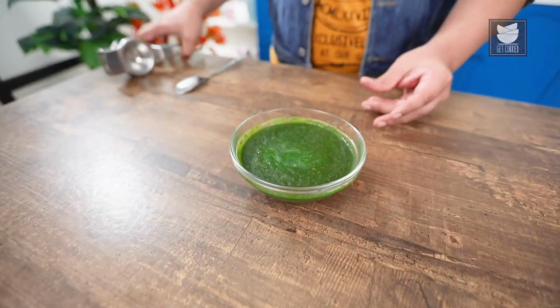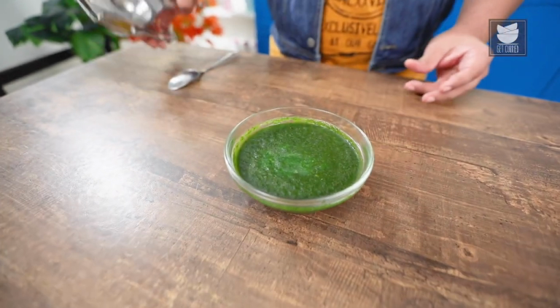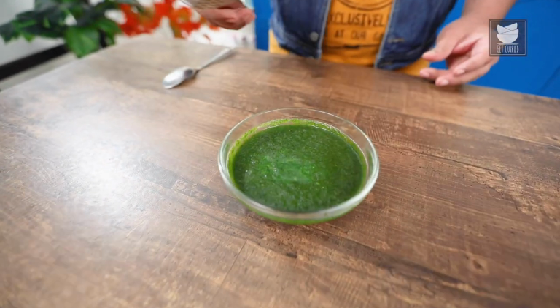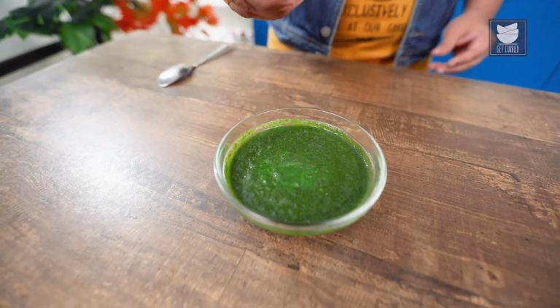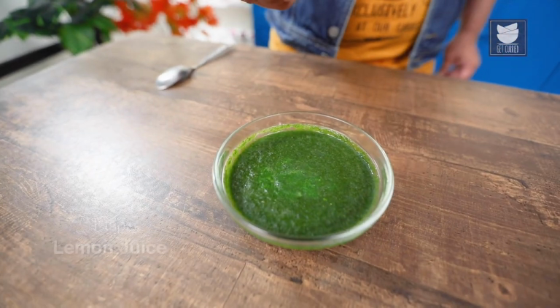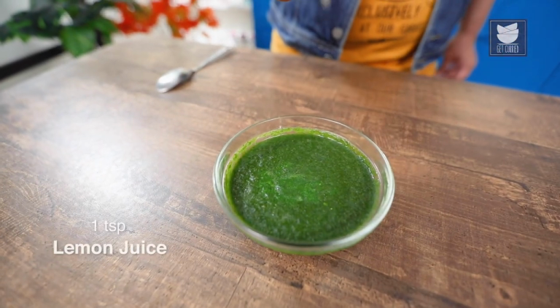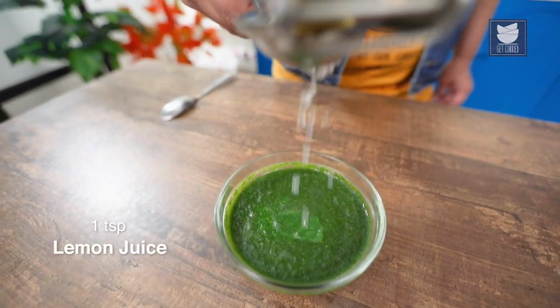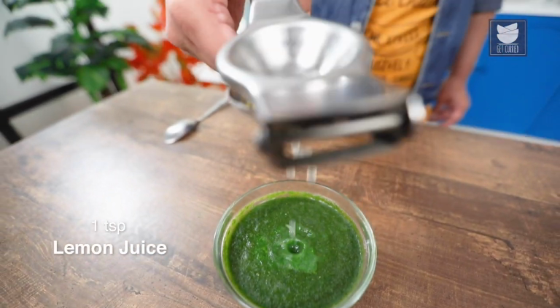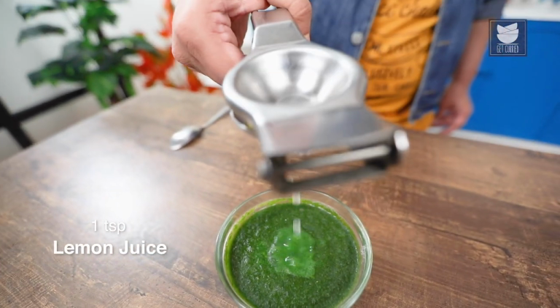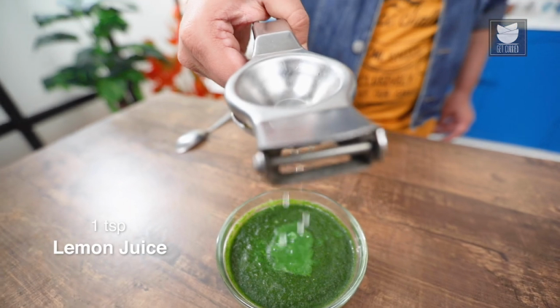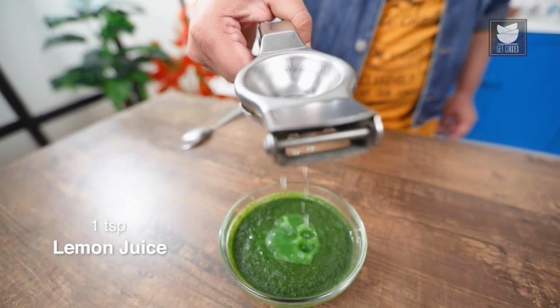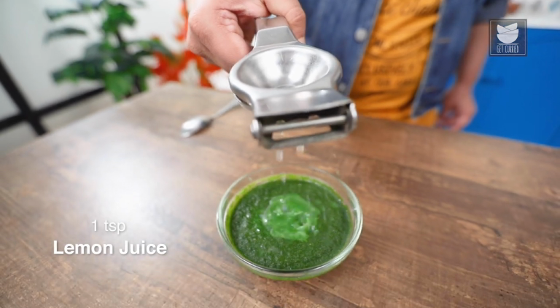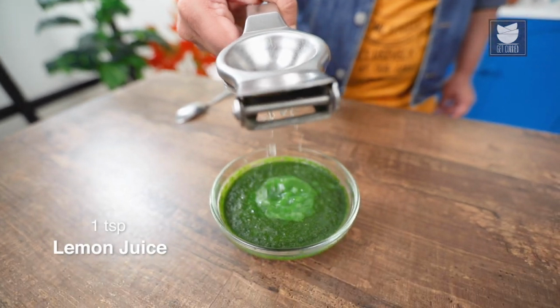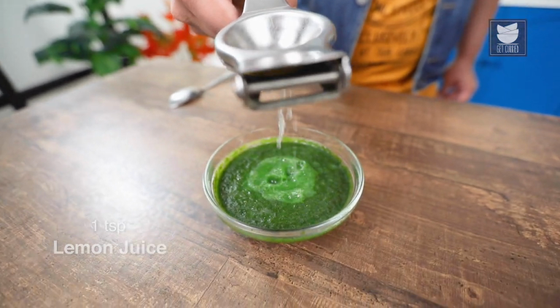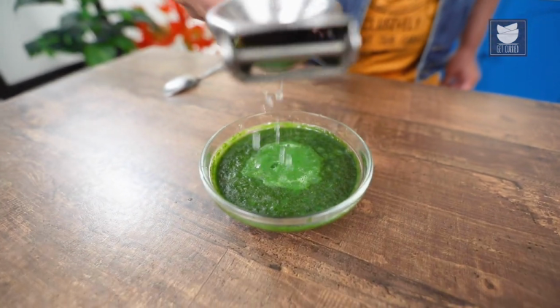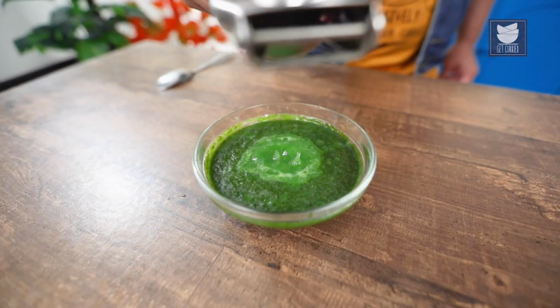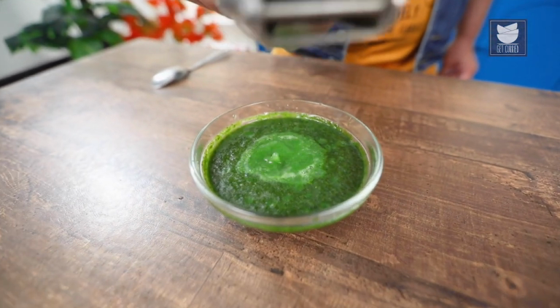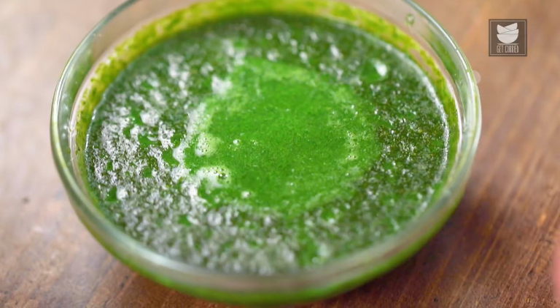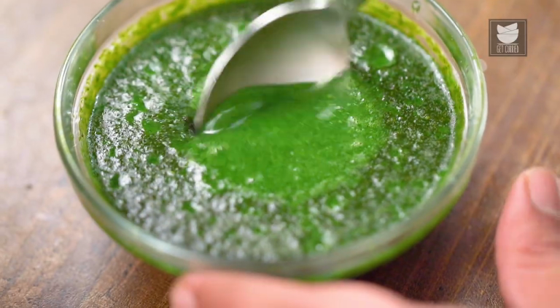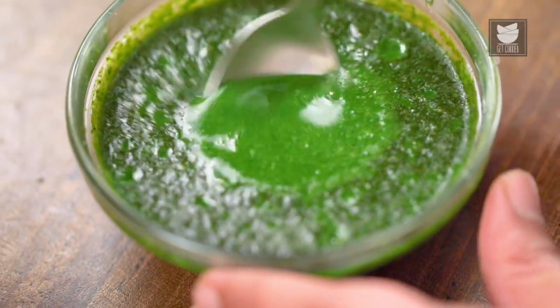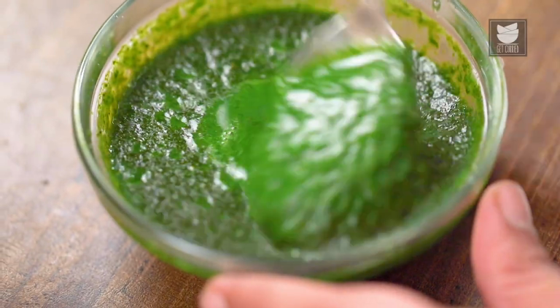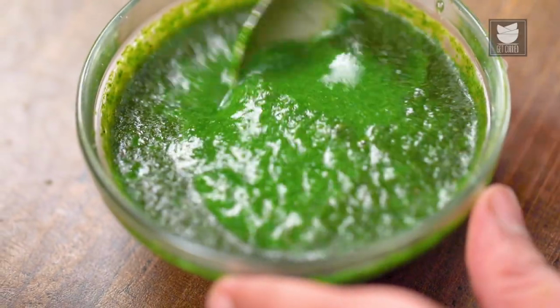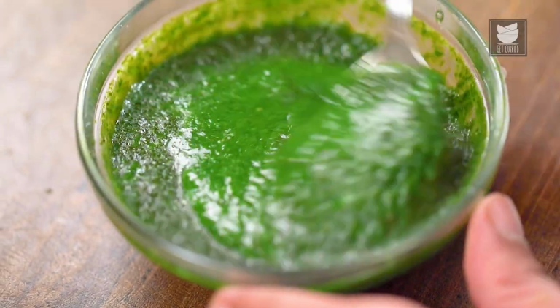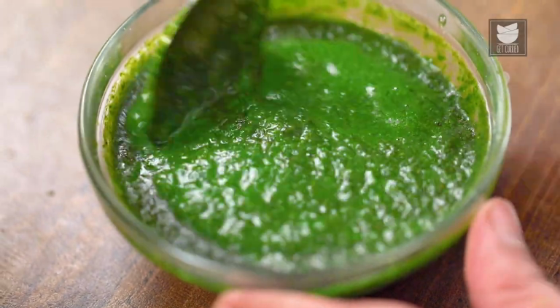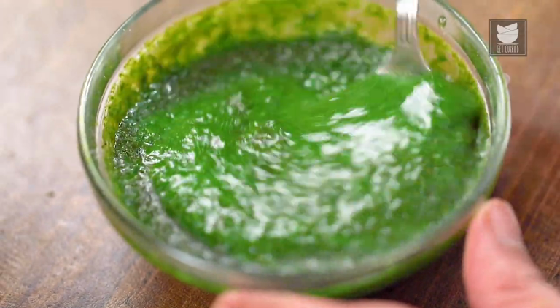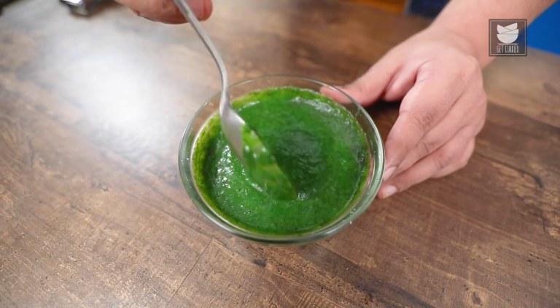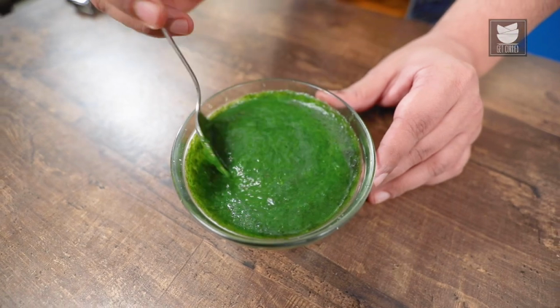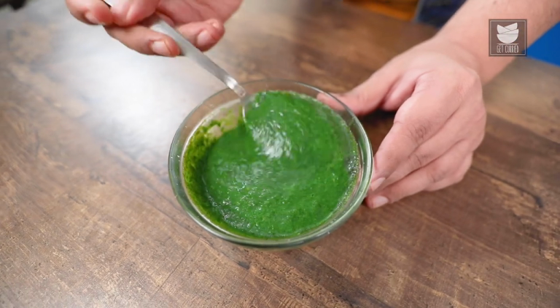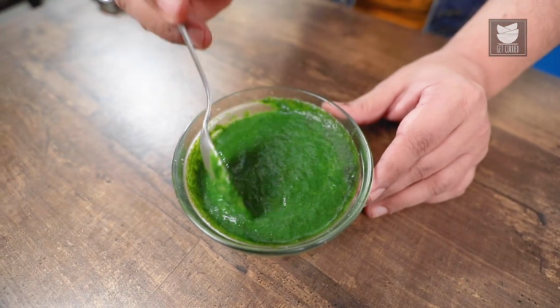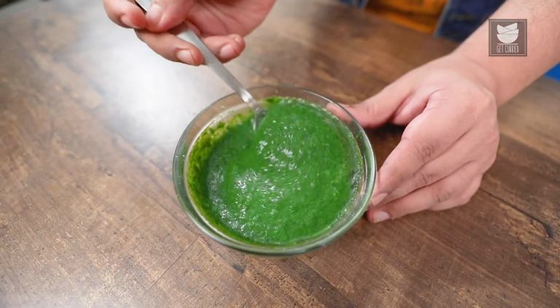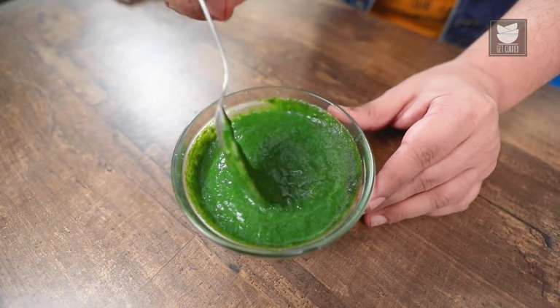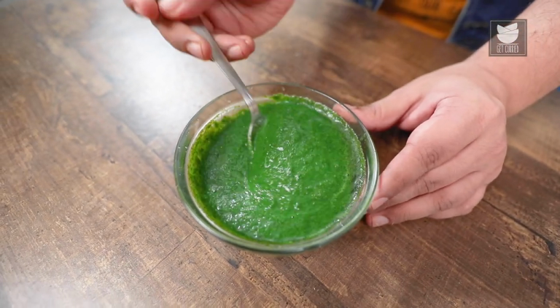My chutney is now ready. Let me add some lemon juice to it. I did not add lemon juice in the beginning because it will discolour the chutney if we add it in the beginning.